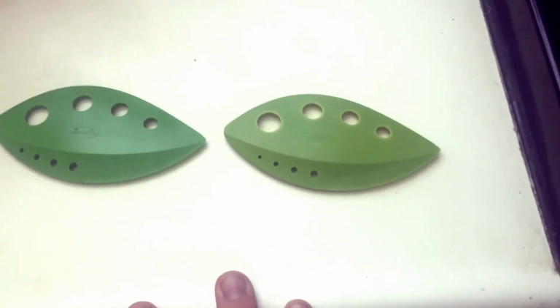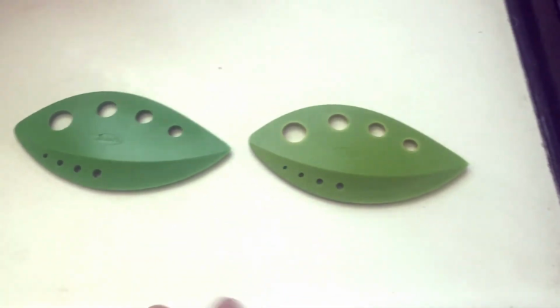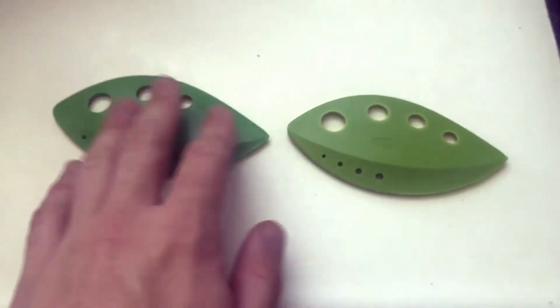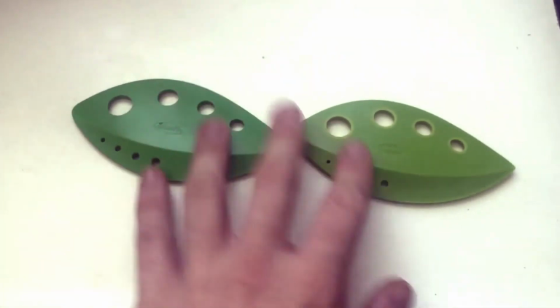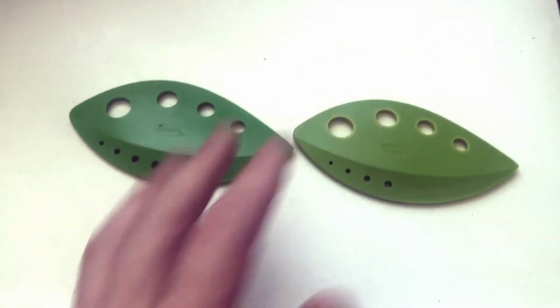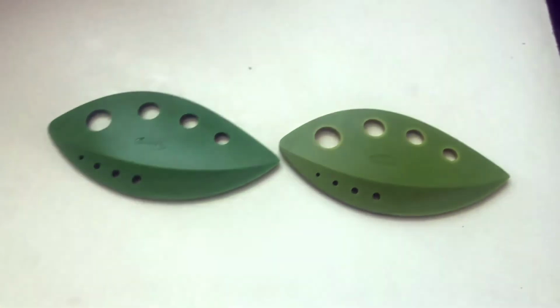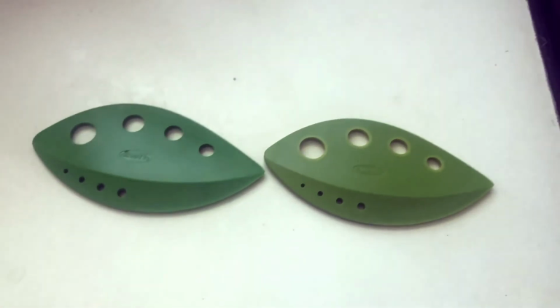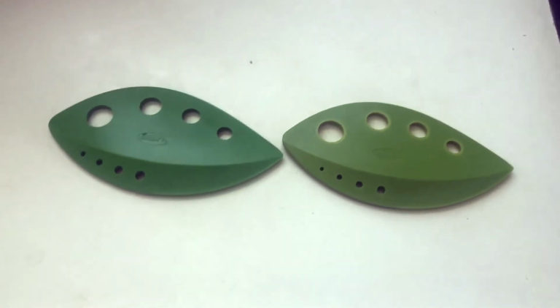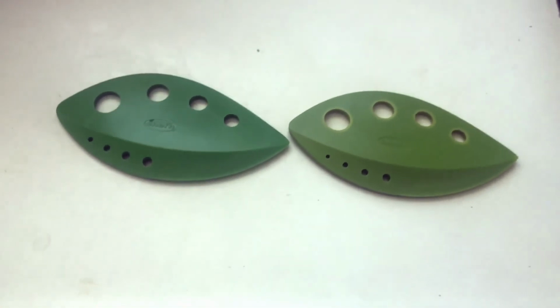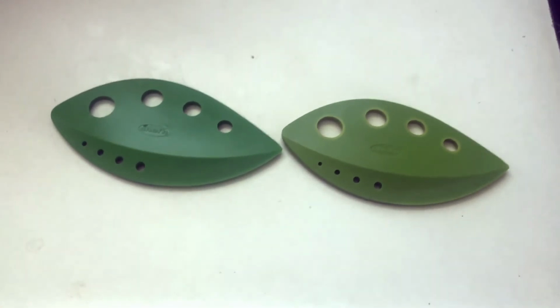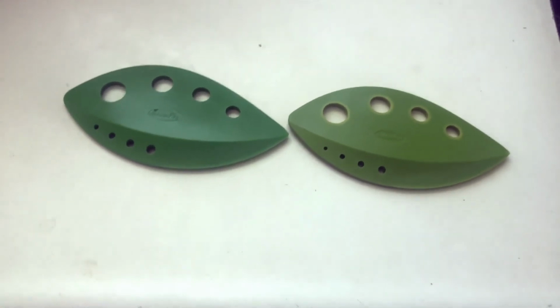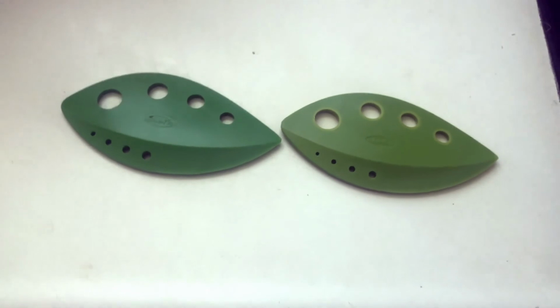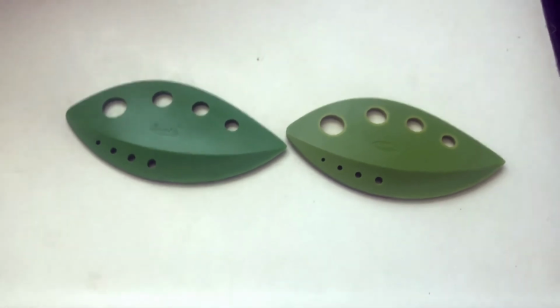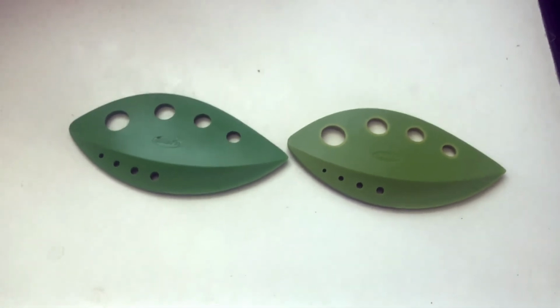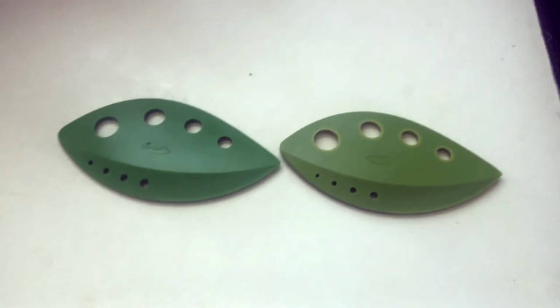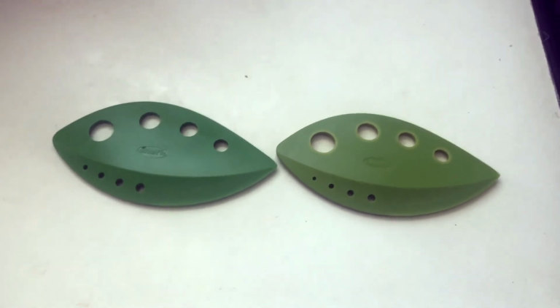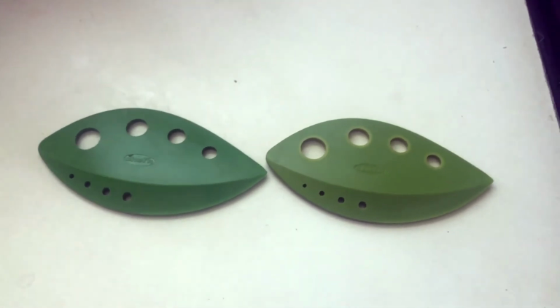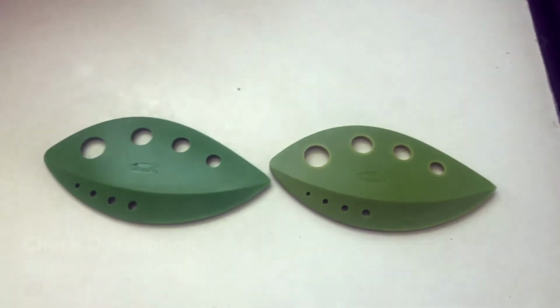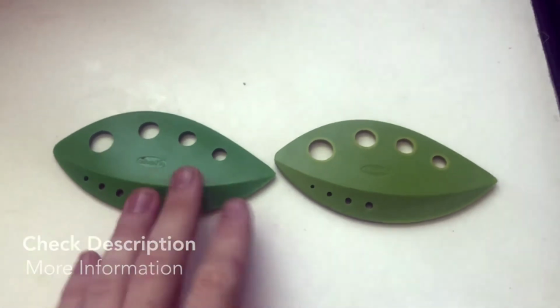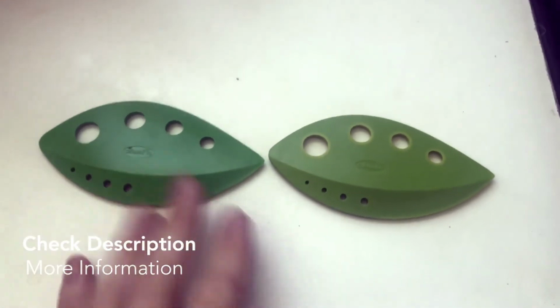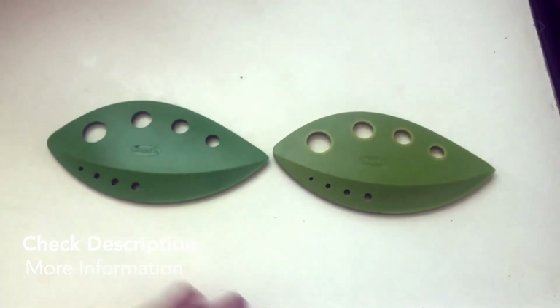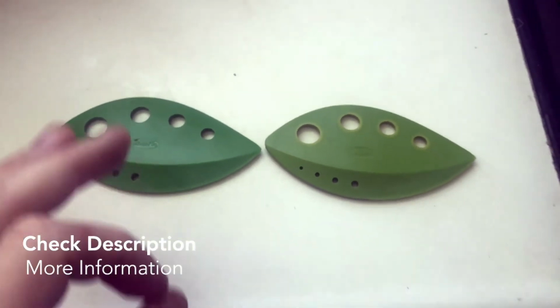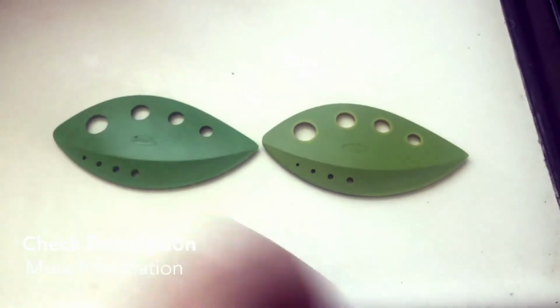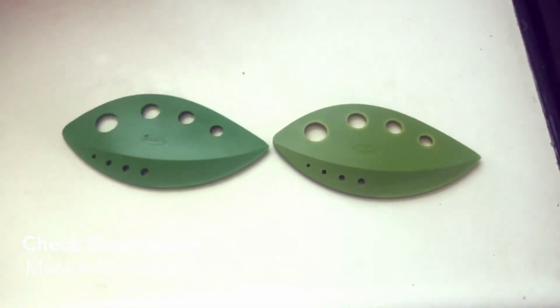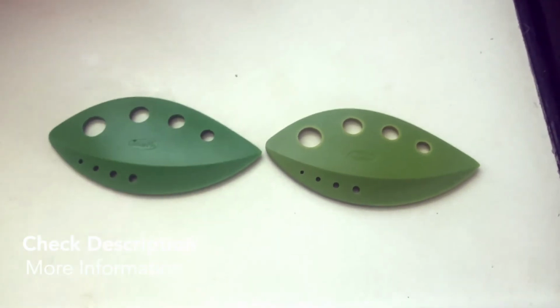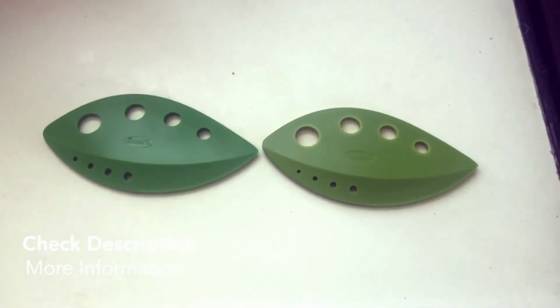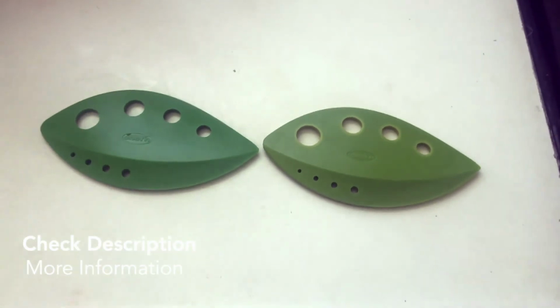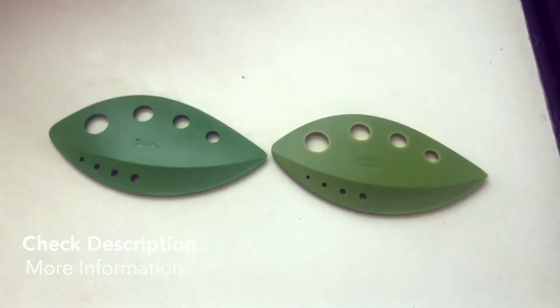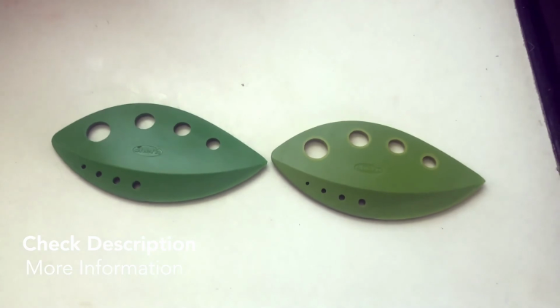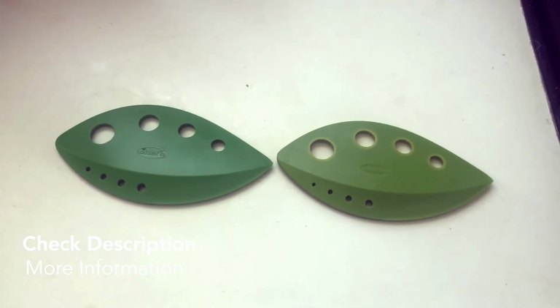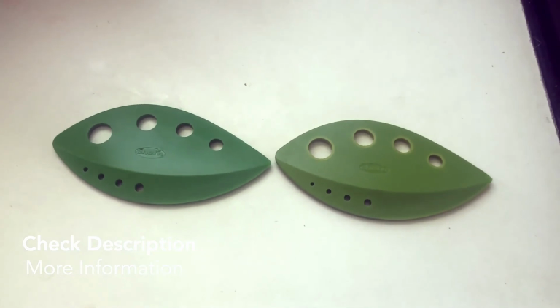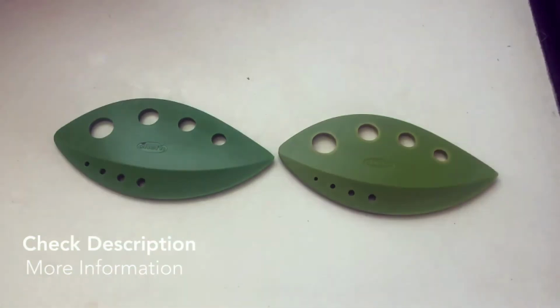I would highly recommend it. Again, it's the Chef'n Loose Leaf kale, chard, collard greens, and herb stripper — an awesome little kitchen product. All right guys, take it easy.